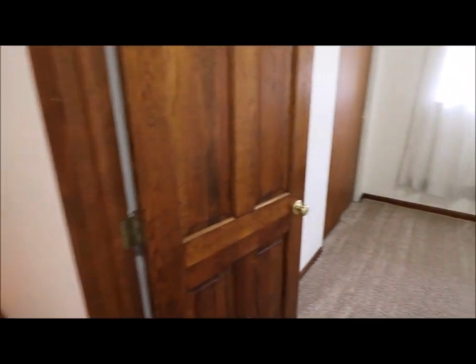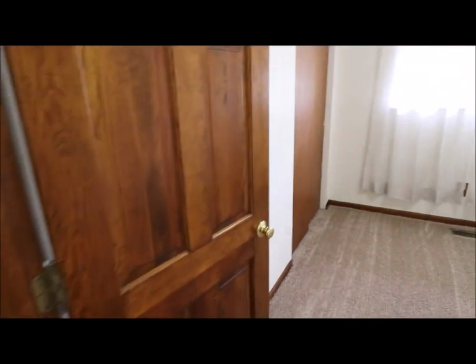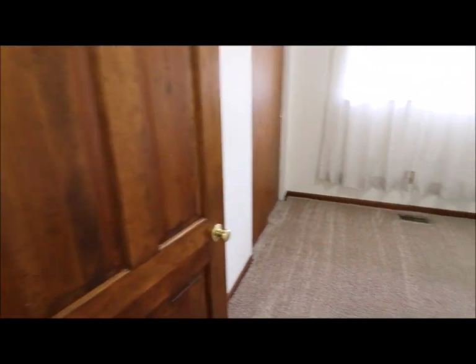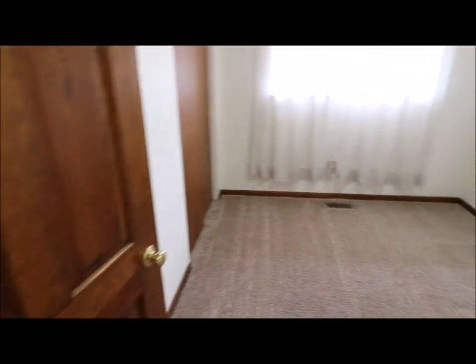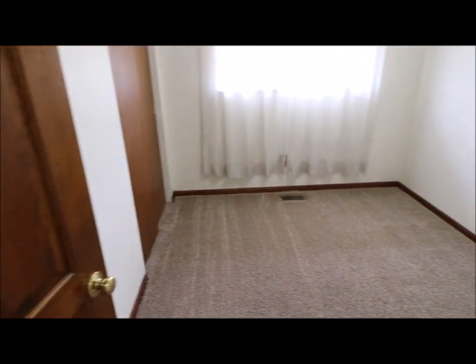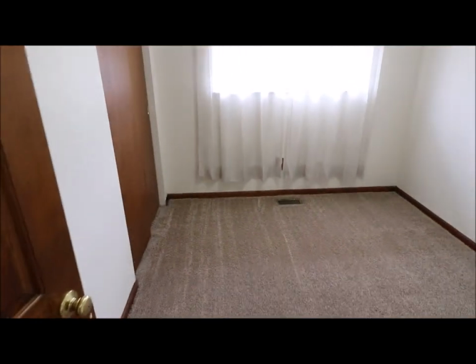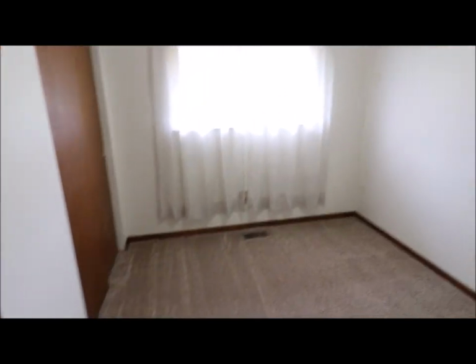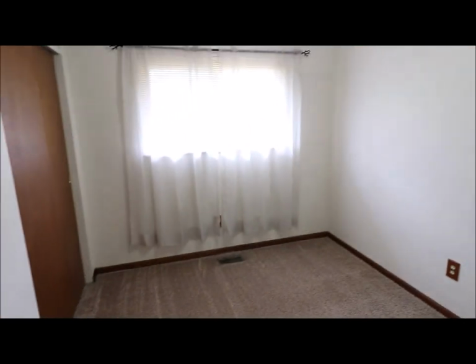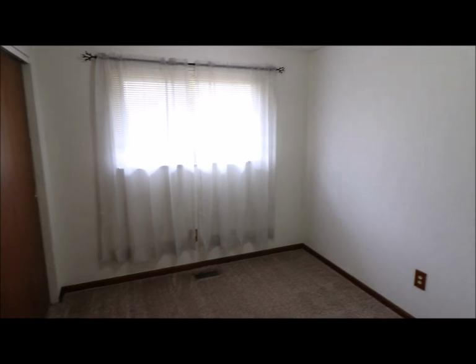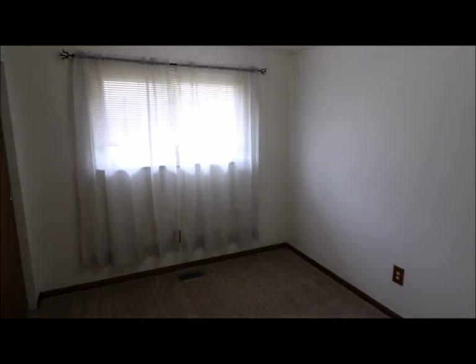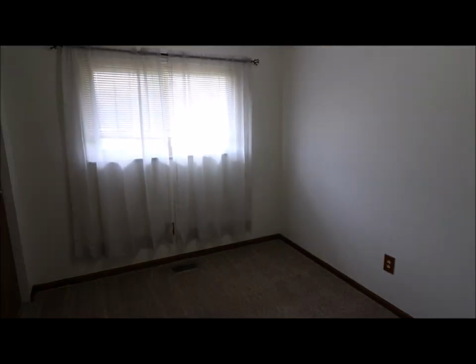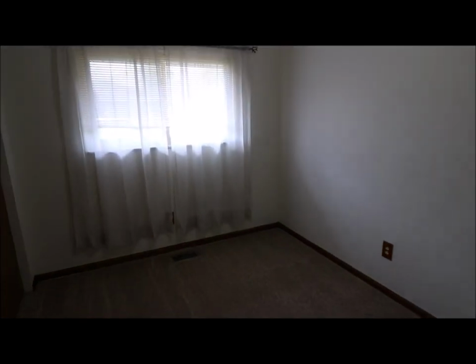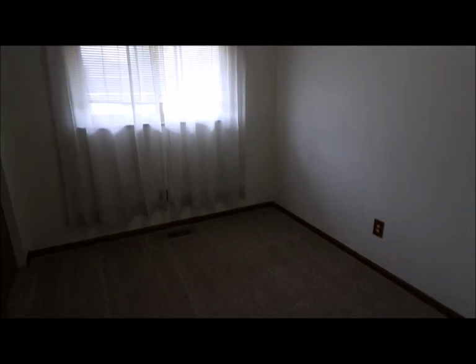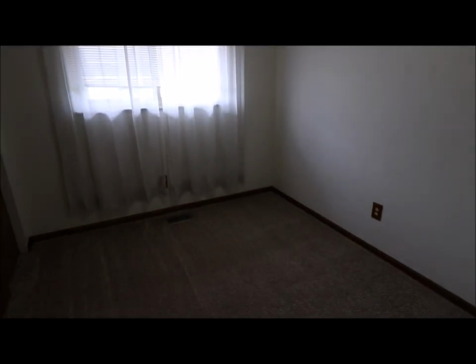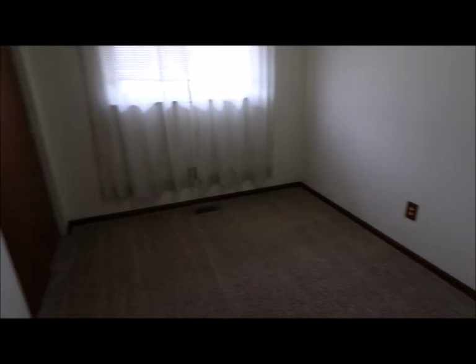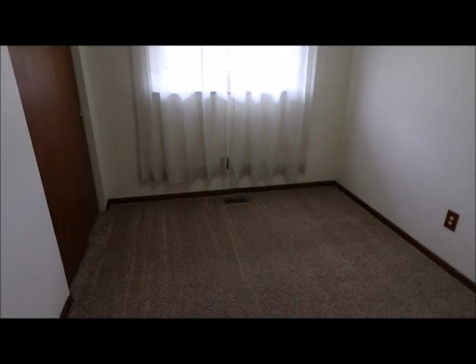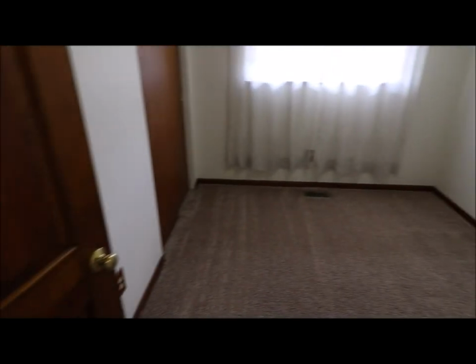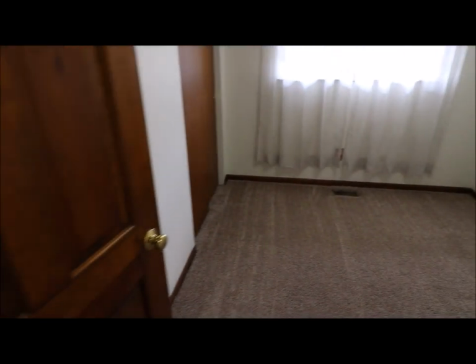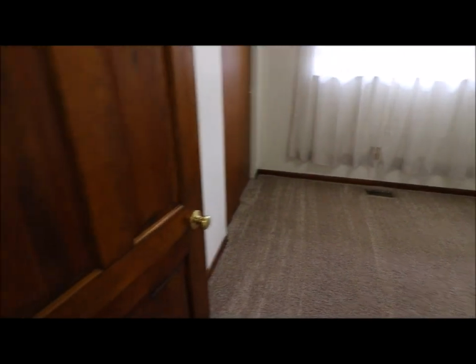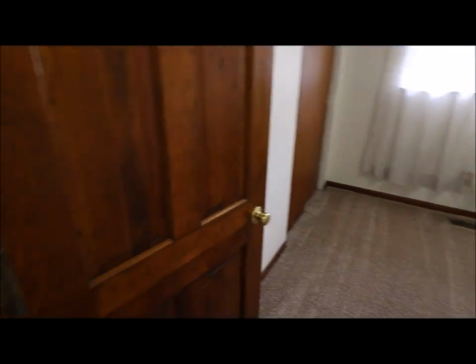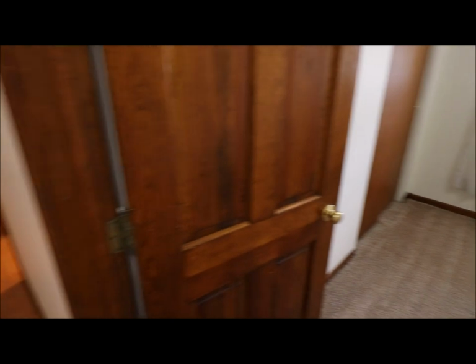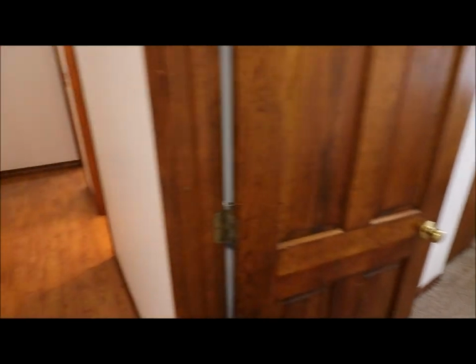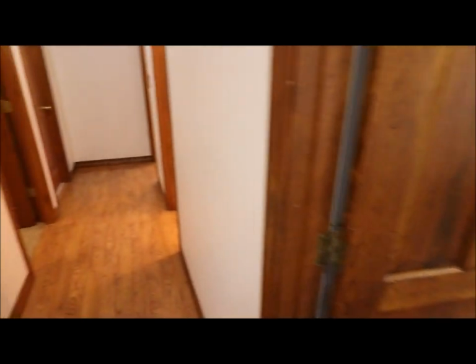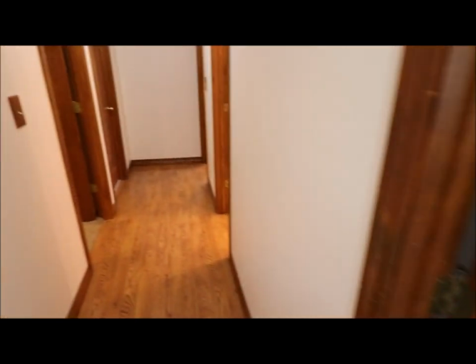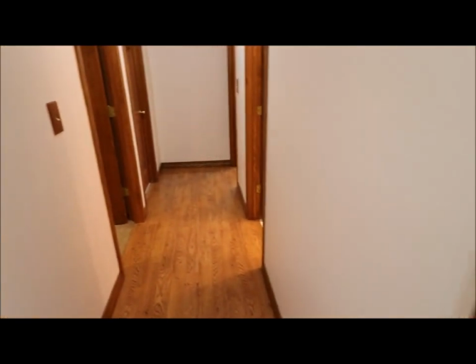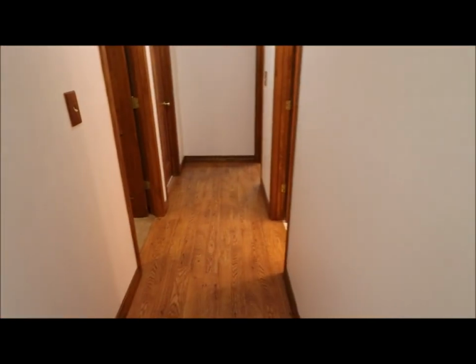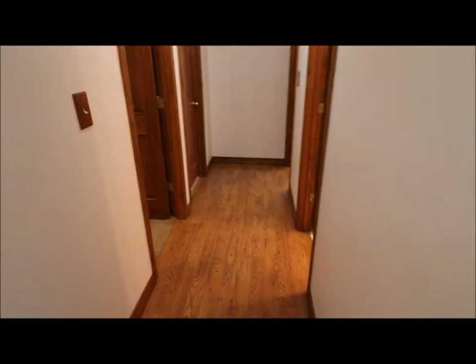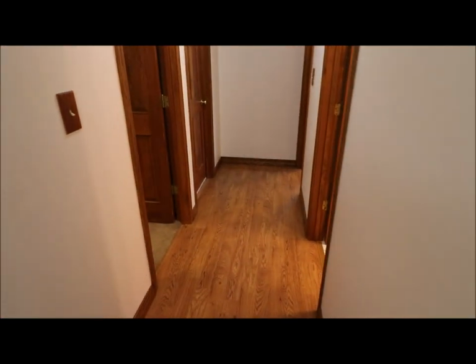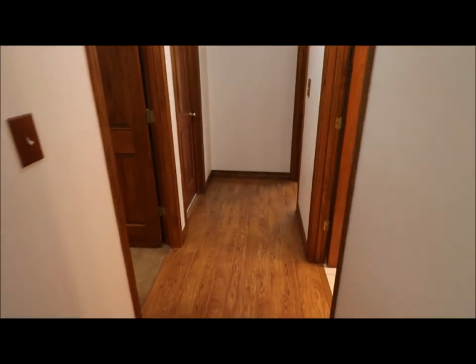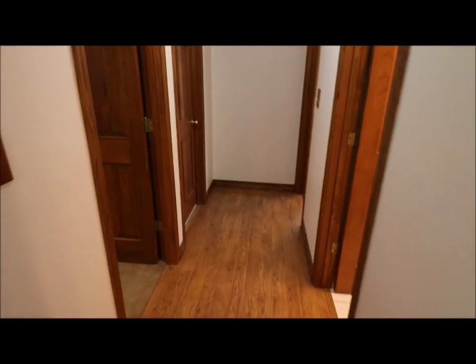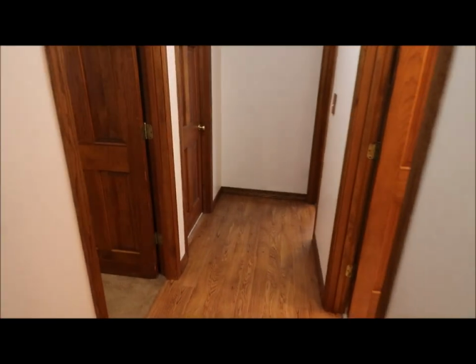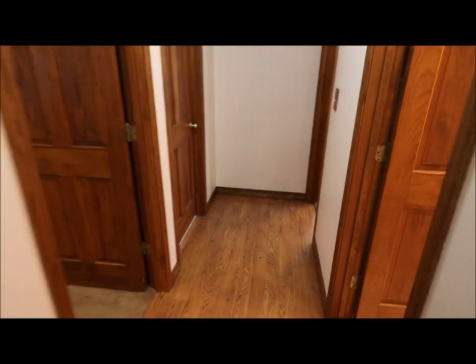So we have bedroom number one. All the carpet's in good shape in the bedrooms. Notice the solid wood six panel doors. Got laminate flooring.